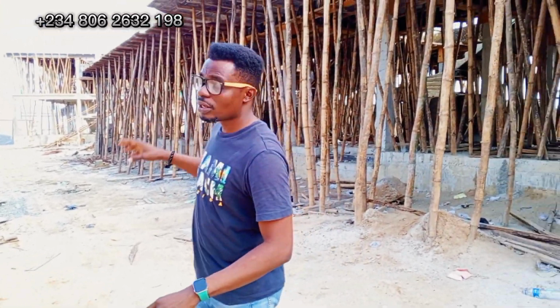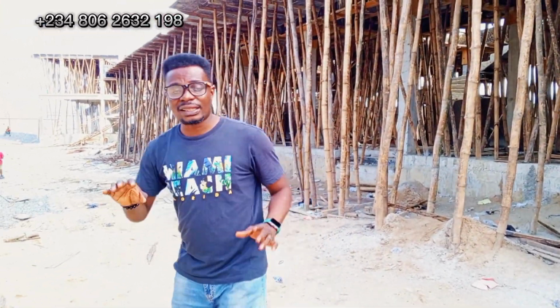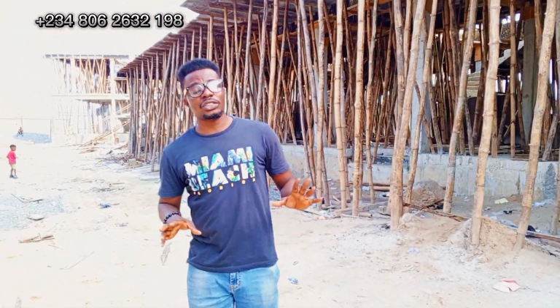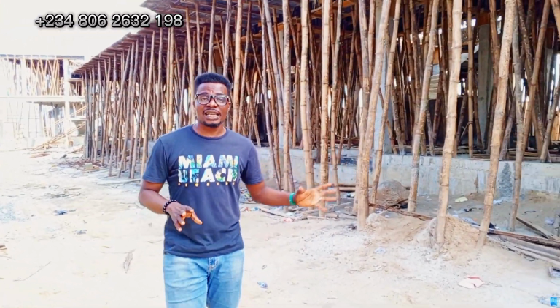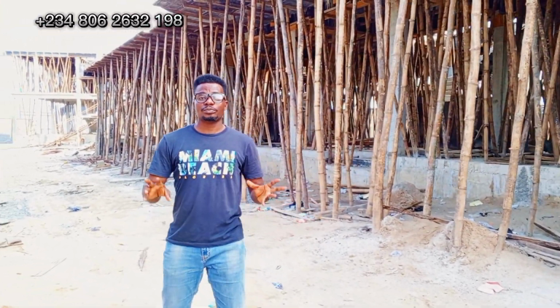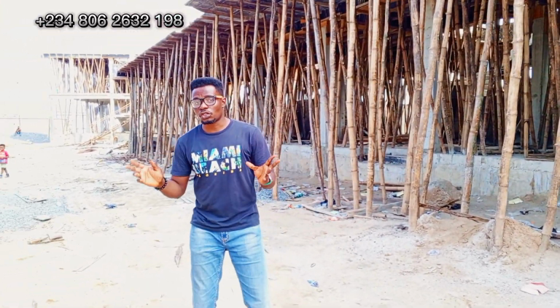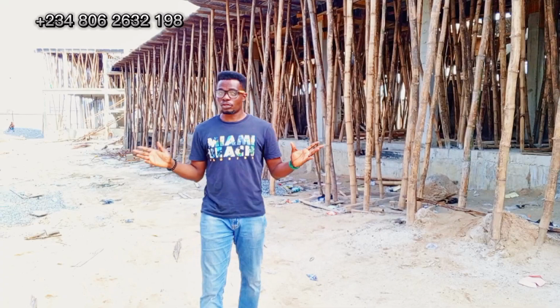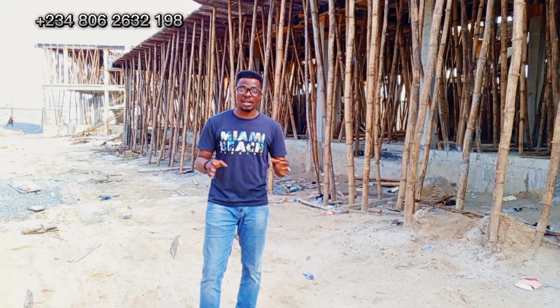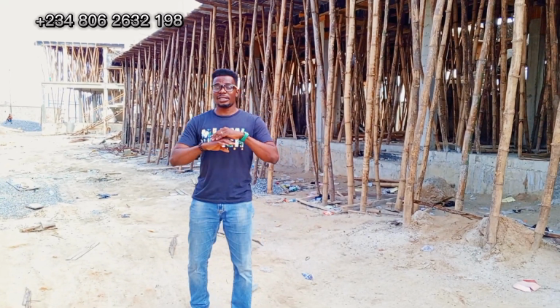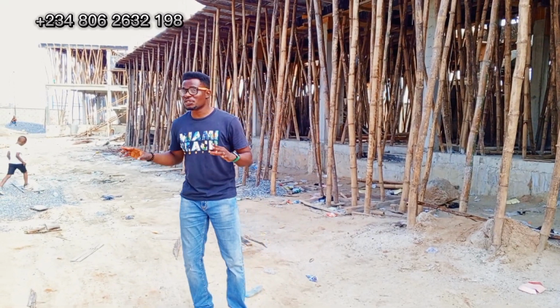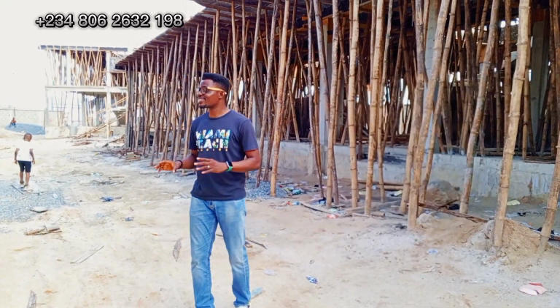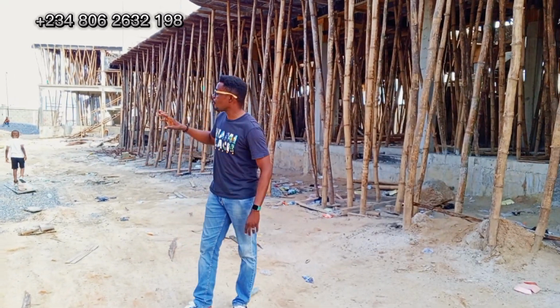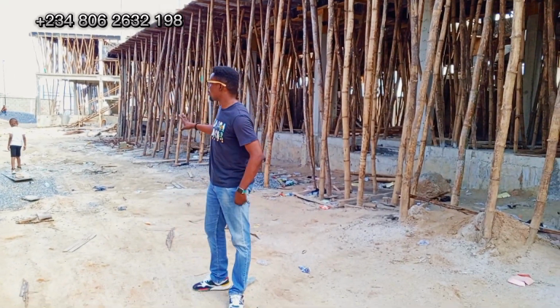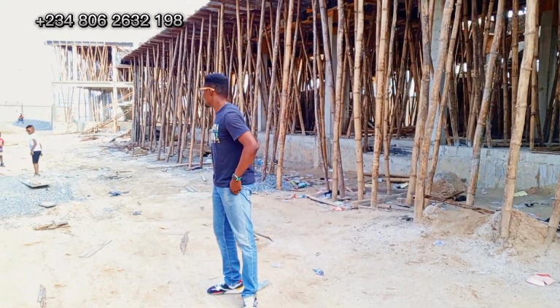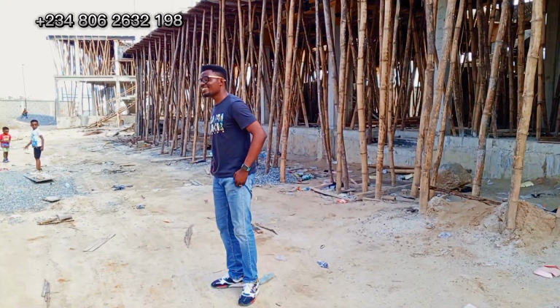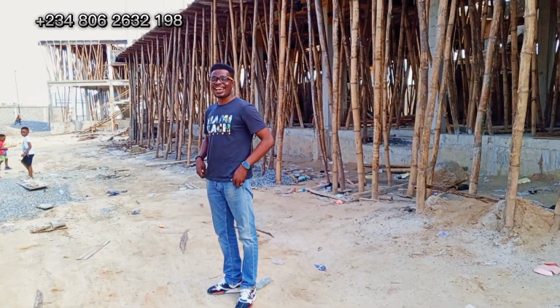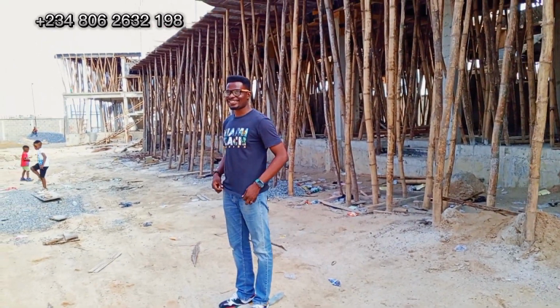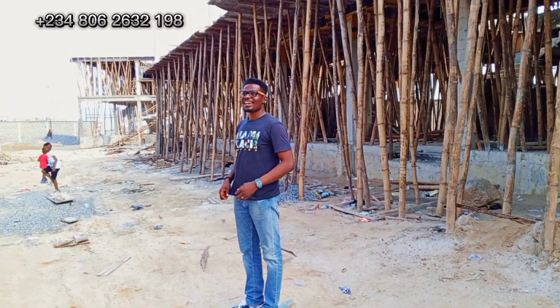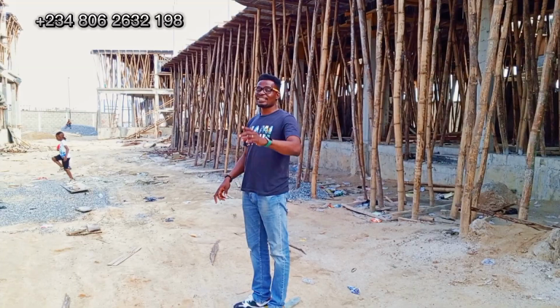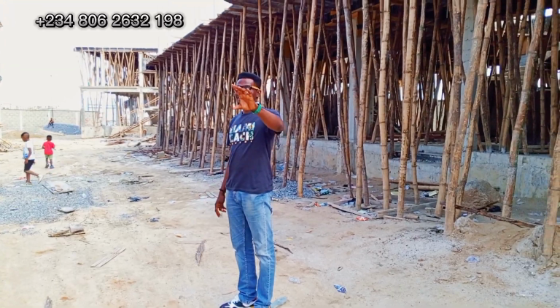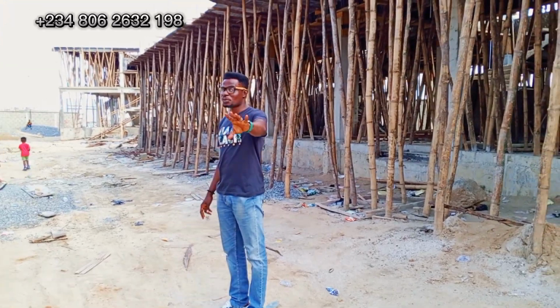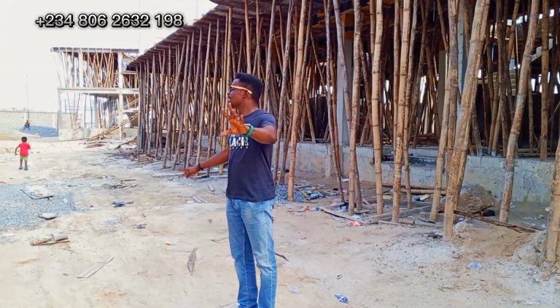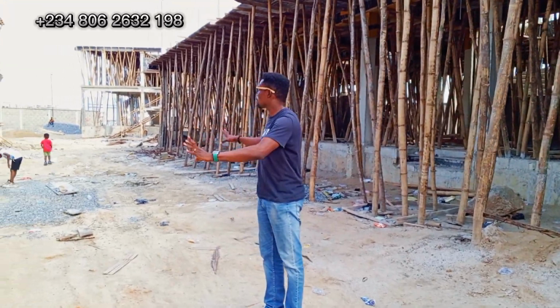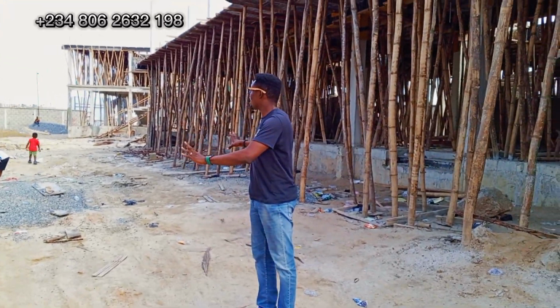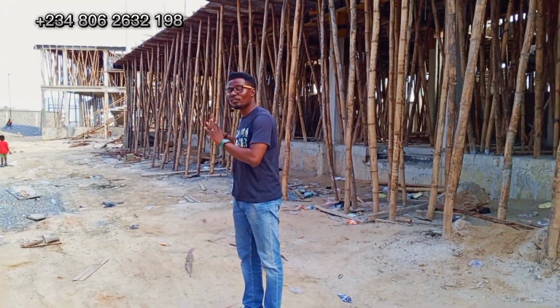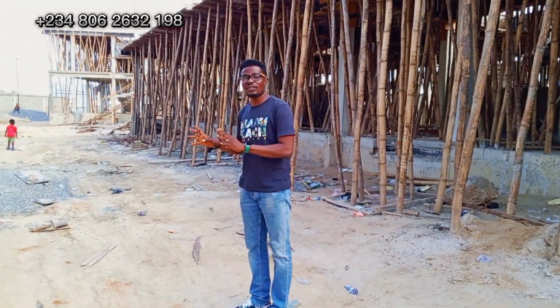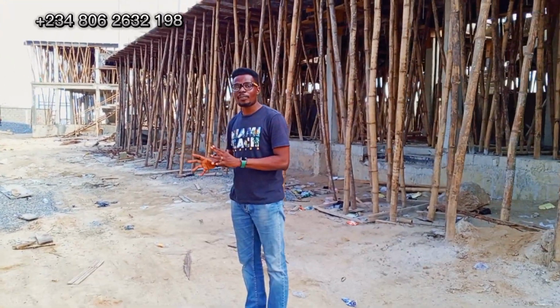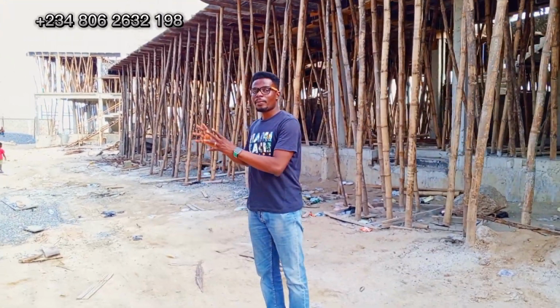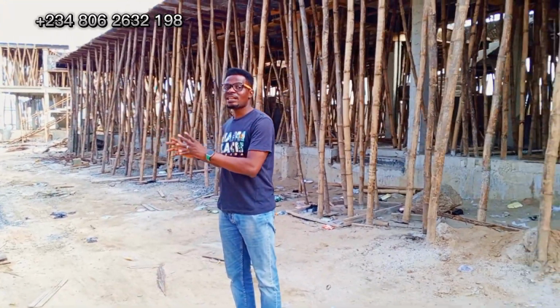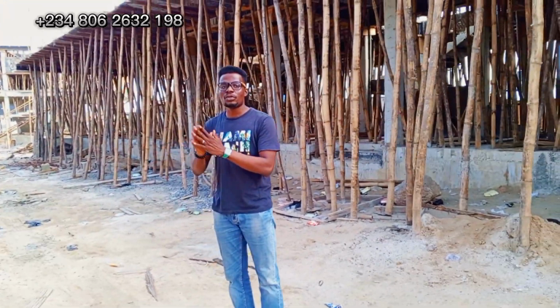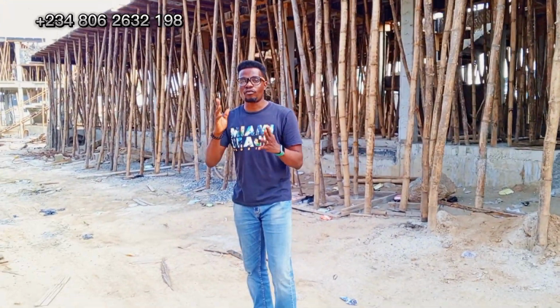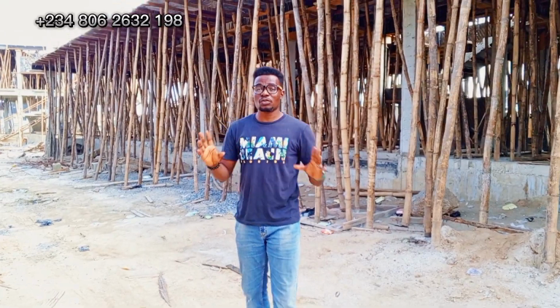Right now, this project is almost sold out — we have limited units remaining in this estate. And this project is fully delivered by mid-2024, so what are you waiting for?